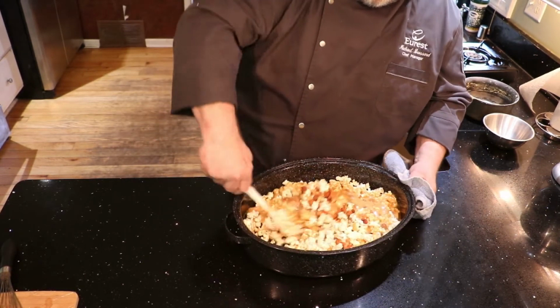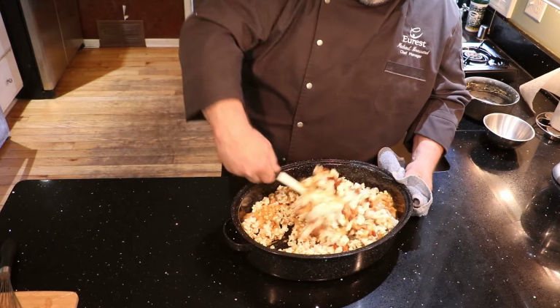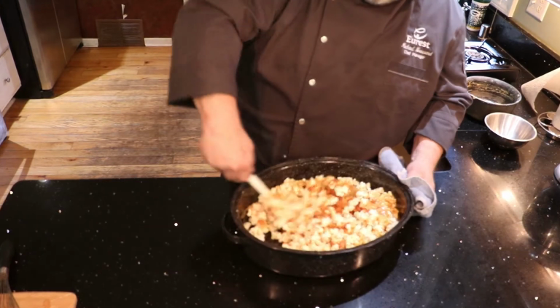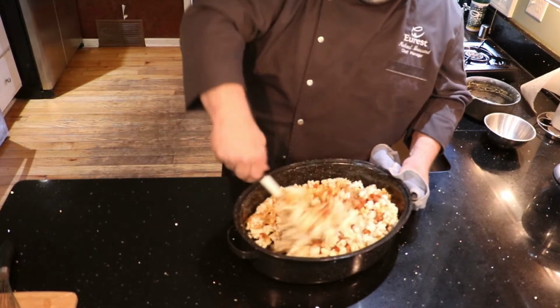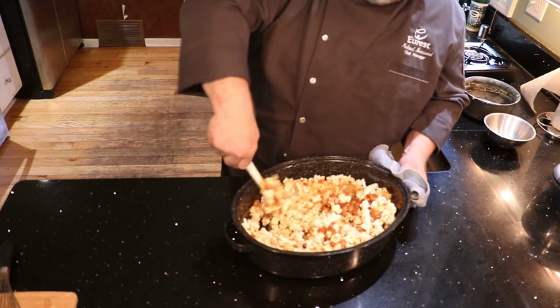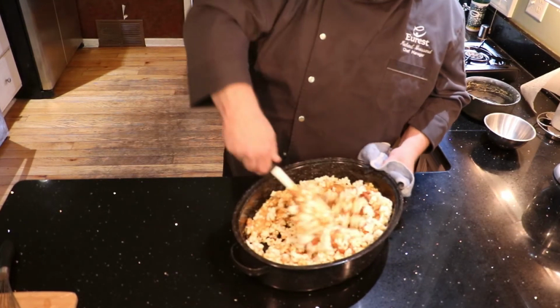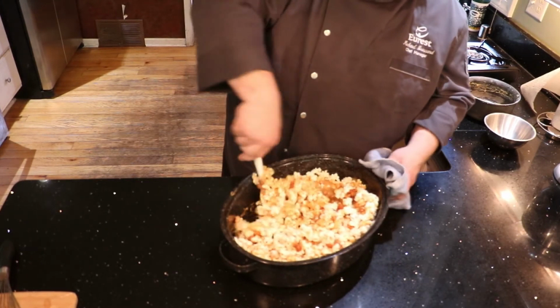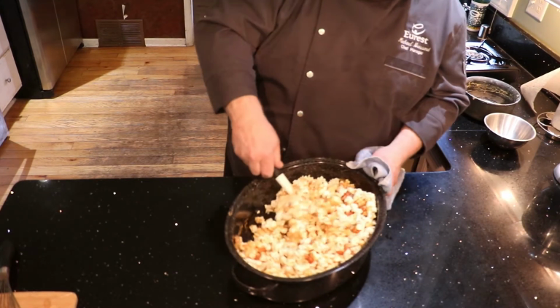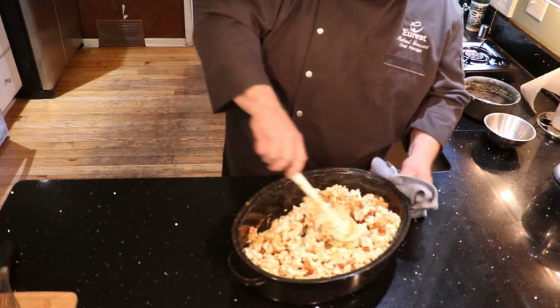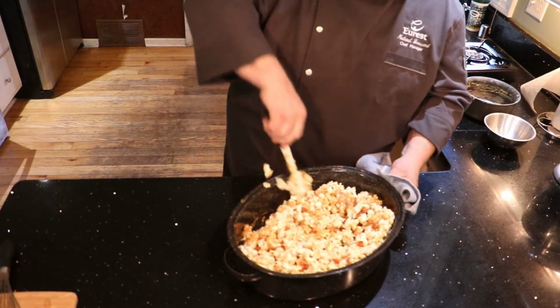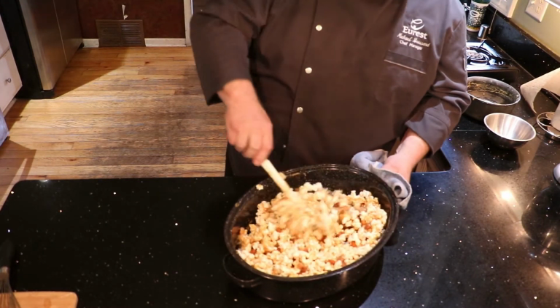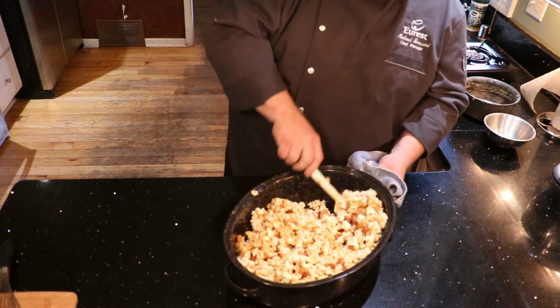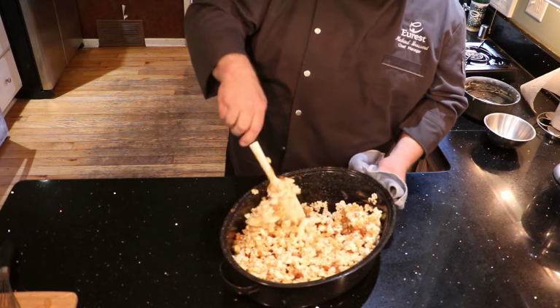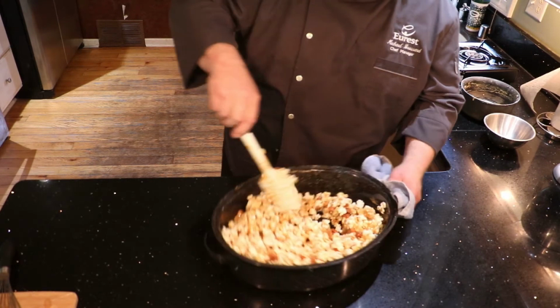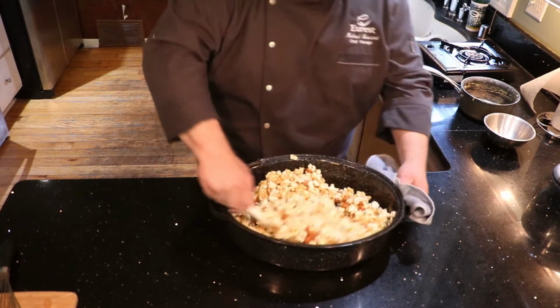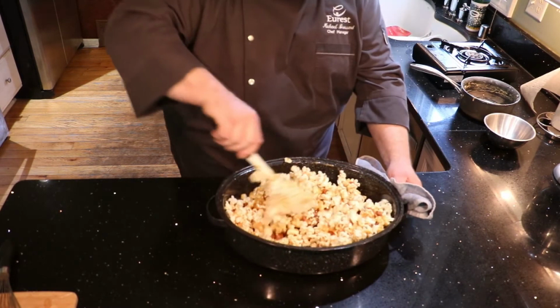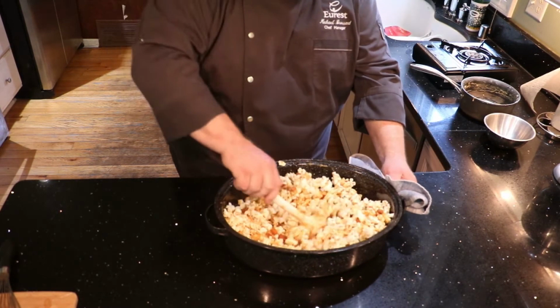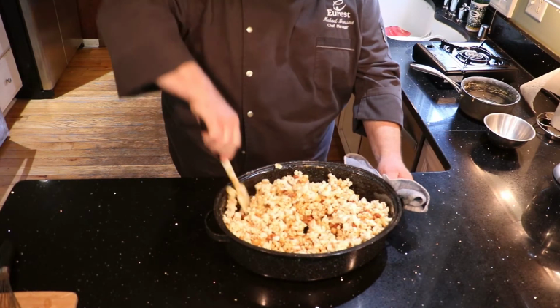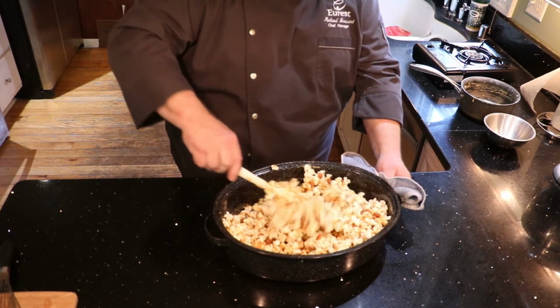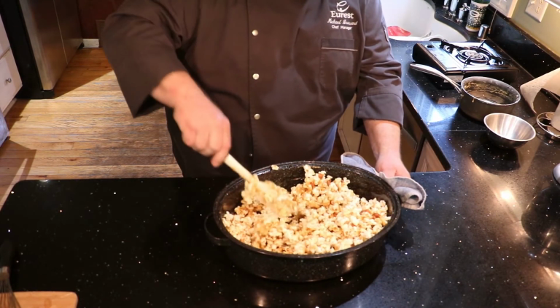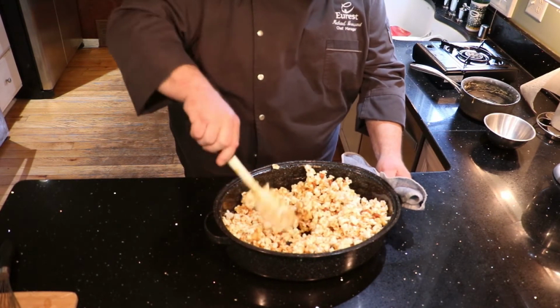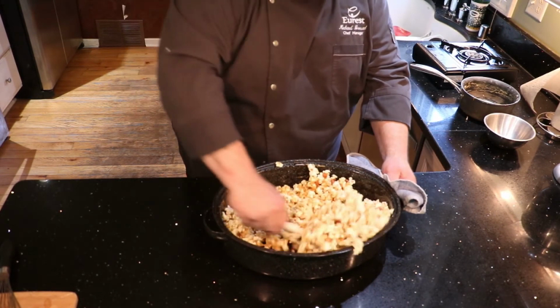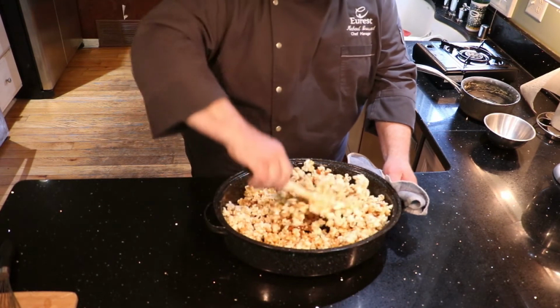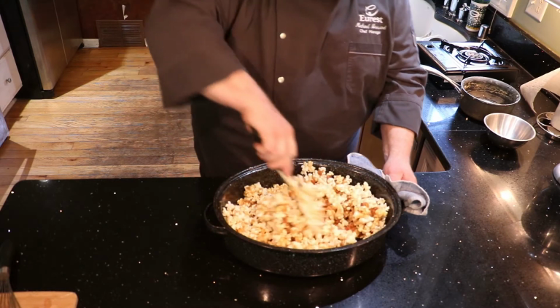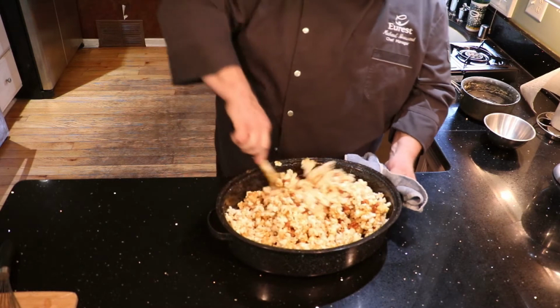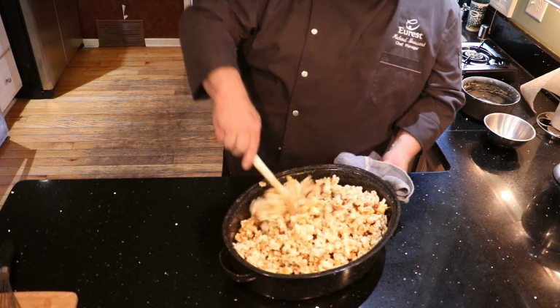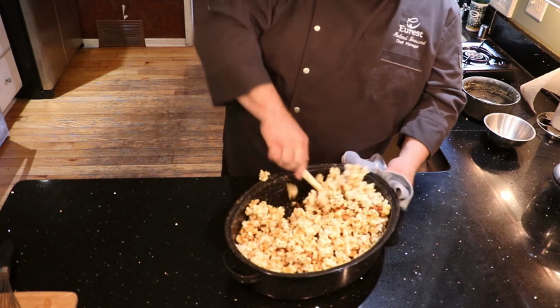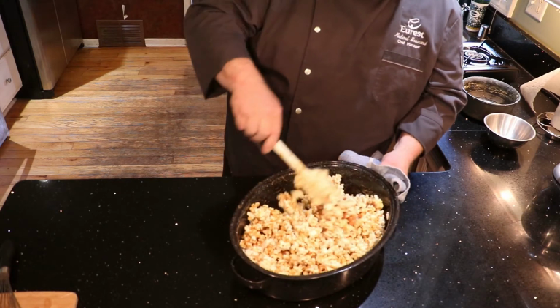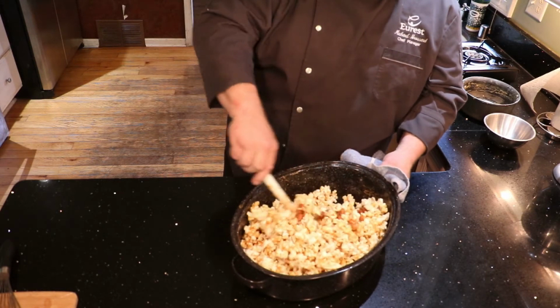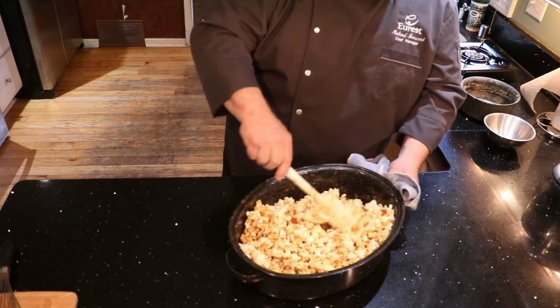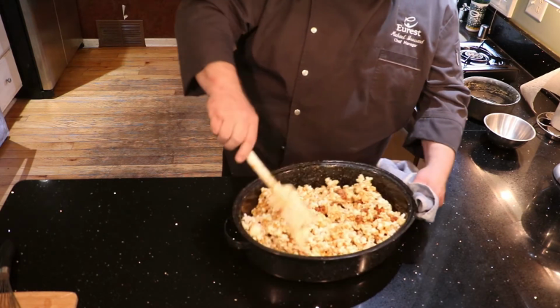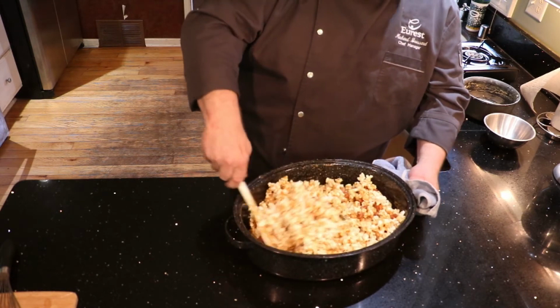Otherwise you just end up with the peanuts on the bottom. Then we're just going to add this in, toss it around a little bit, and then we're actually going to throw this back in the oven for 45 minutes. You're going to want to stir about every 15 minutes — it'll help coat the rest of the popcorn, dry it out, and set the candy.